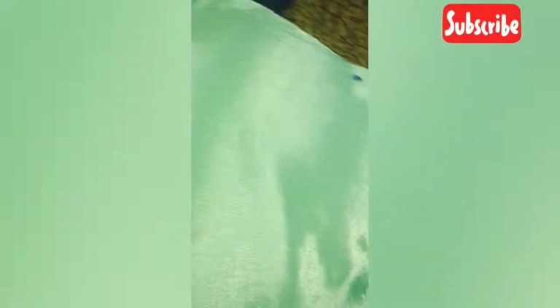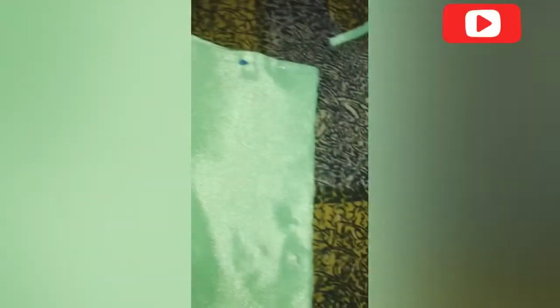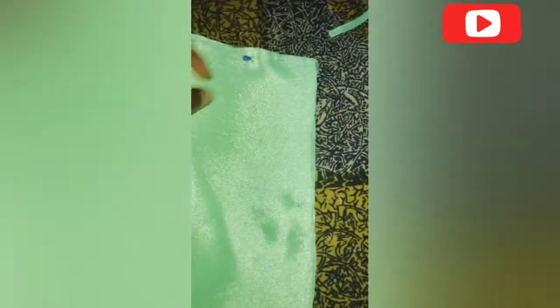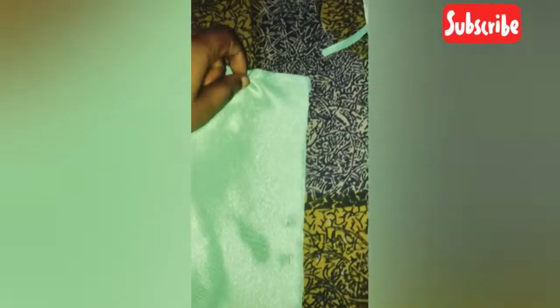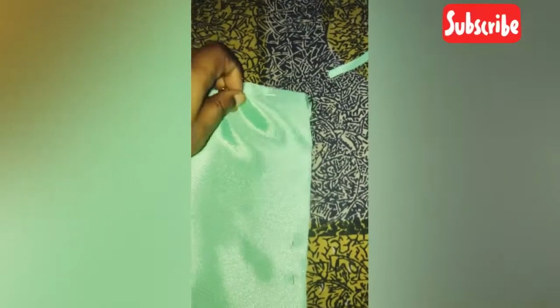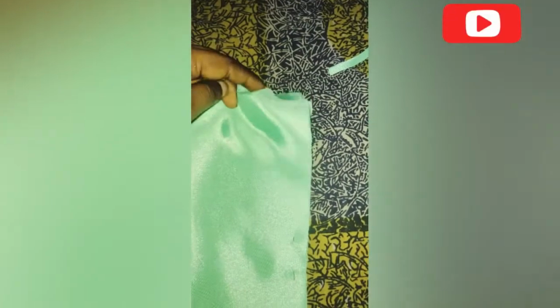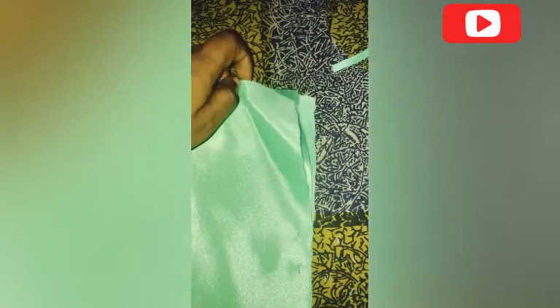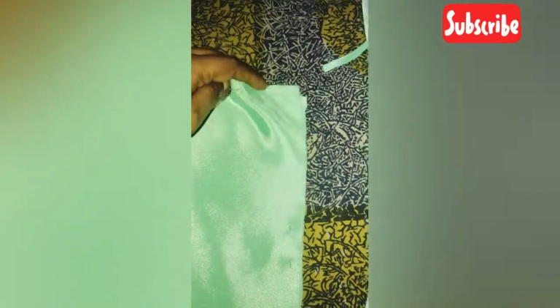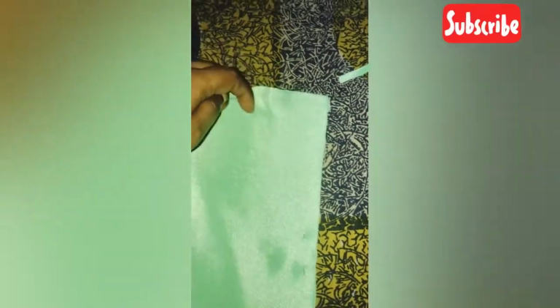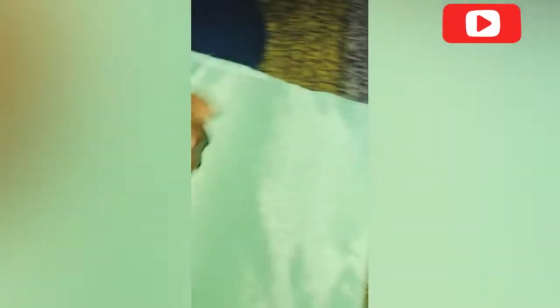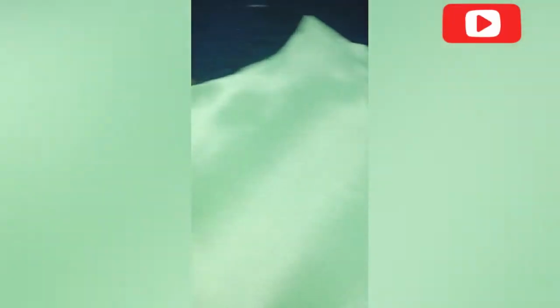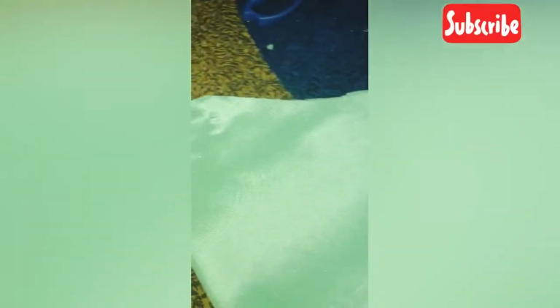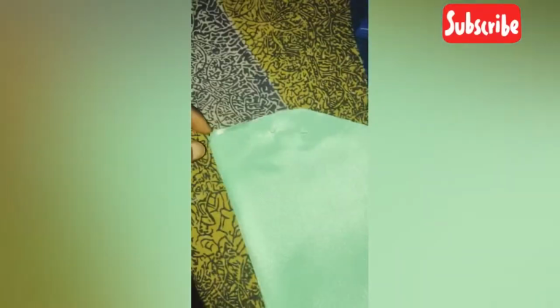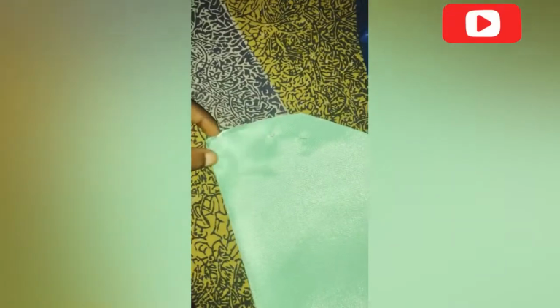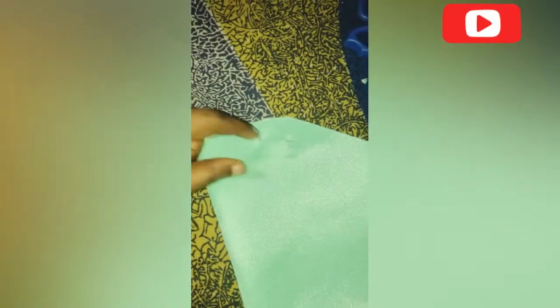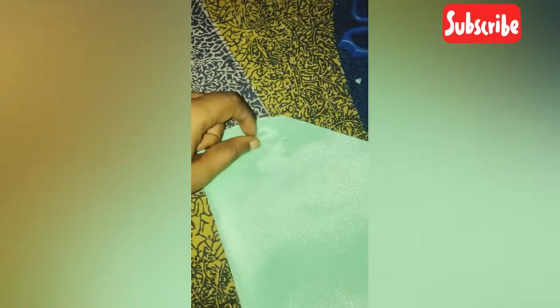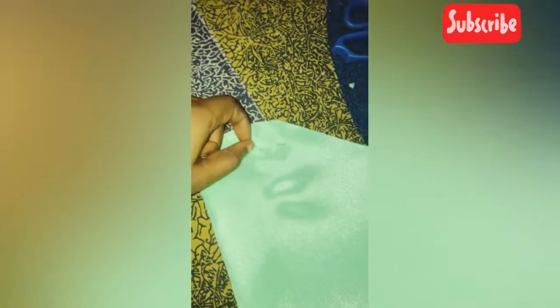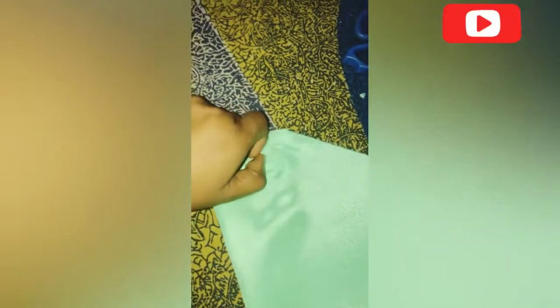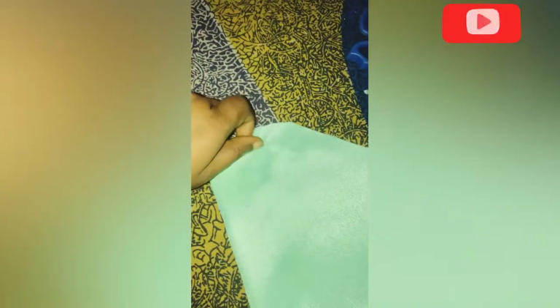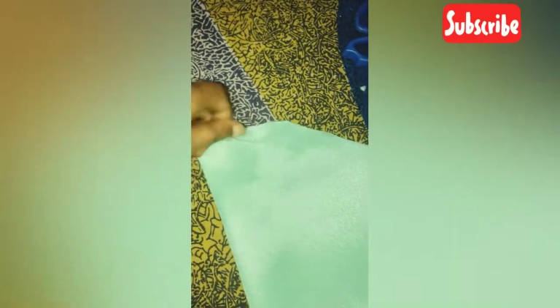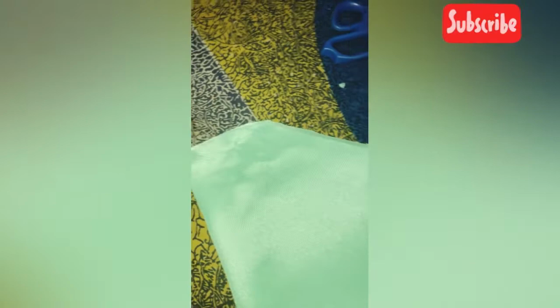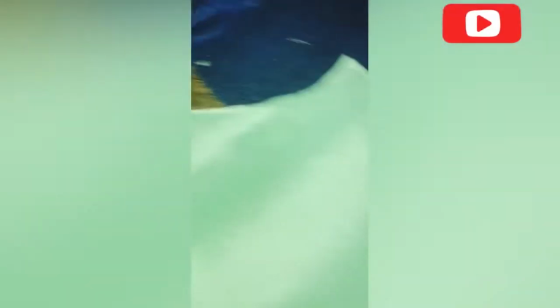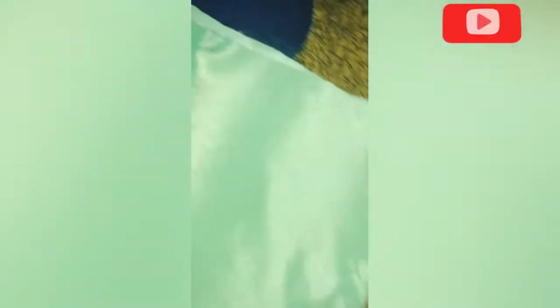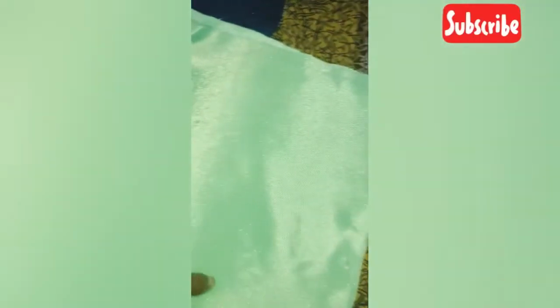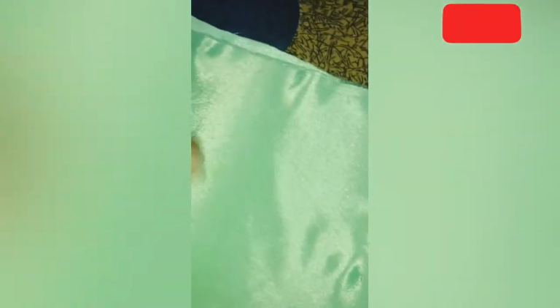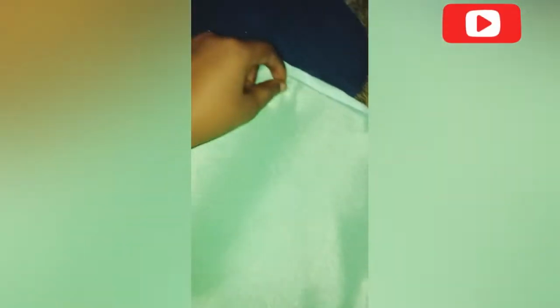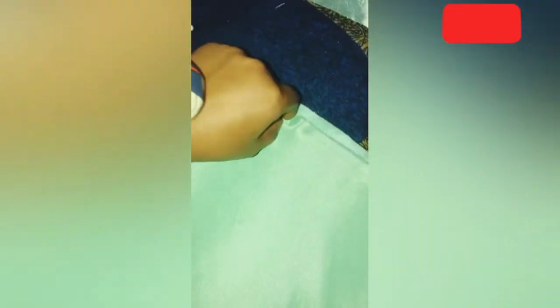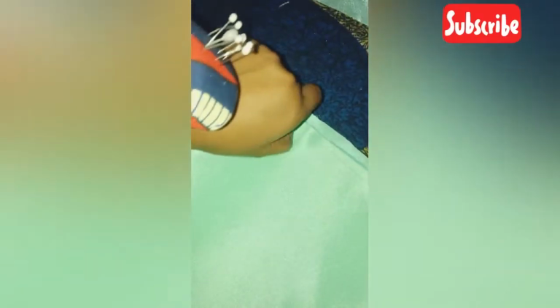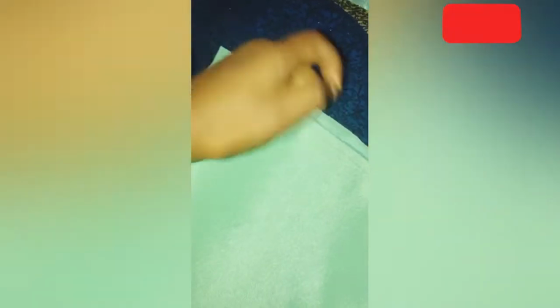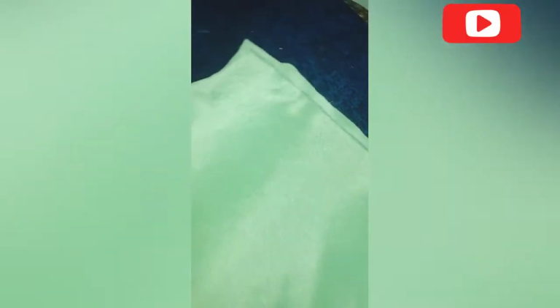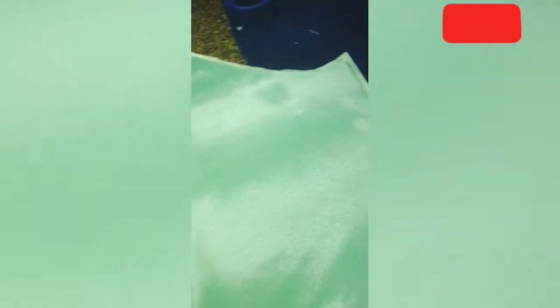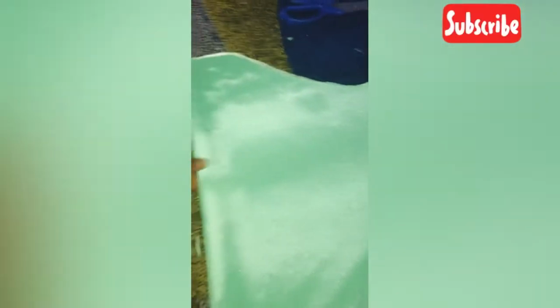After joining the sides and shoulders — sorry guys, I forgot to make a video when I was cutting the sleeve, but I could drop a separate video on how to cut a basic sleeve.